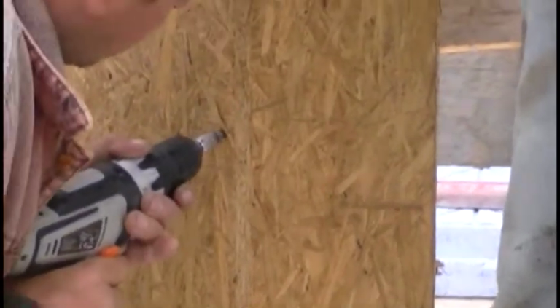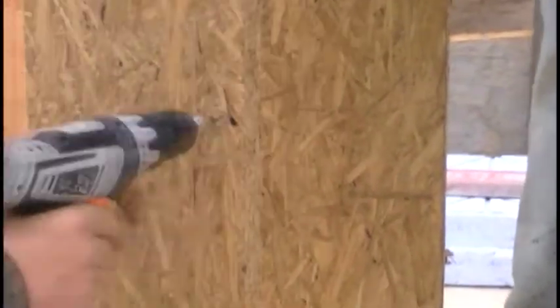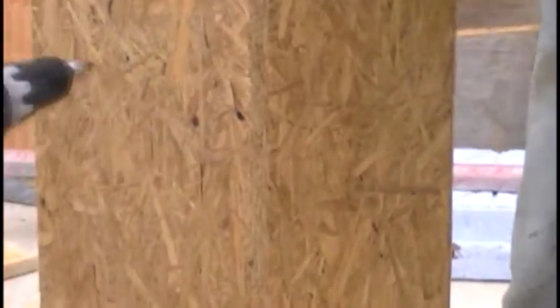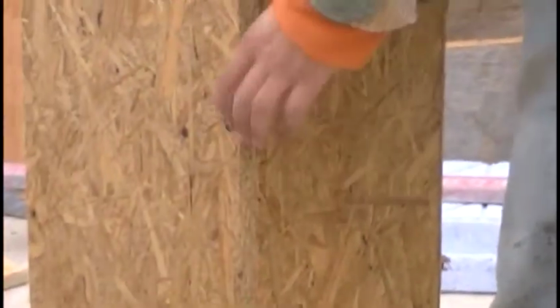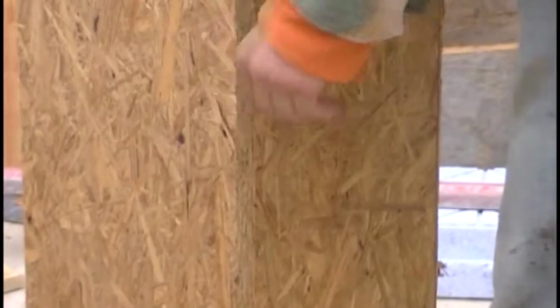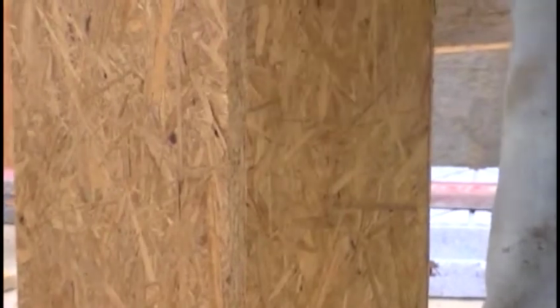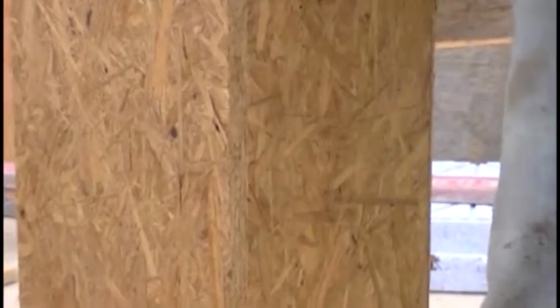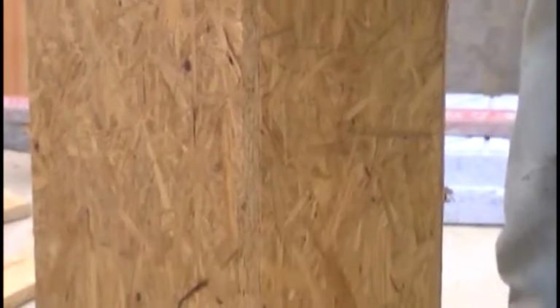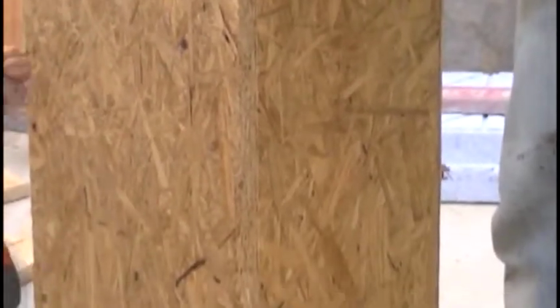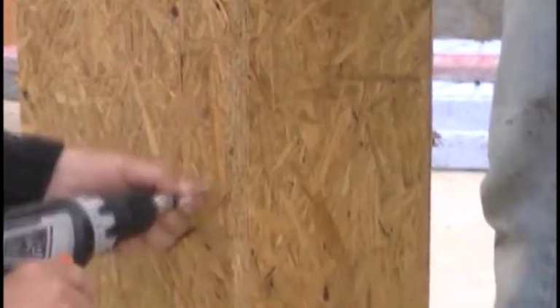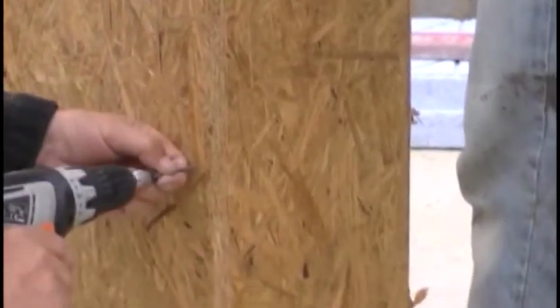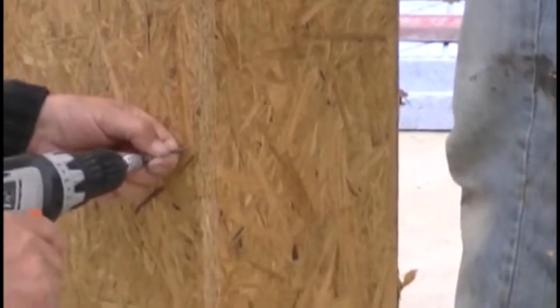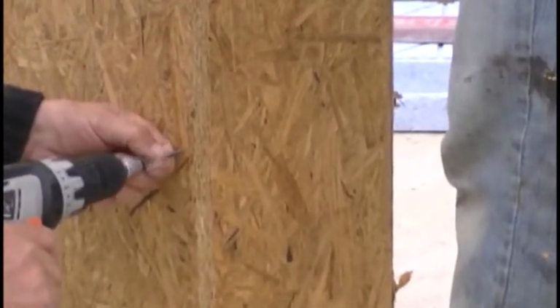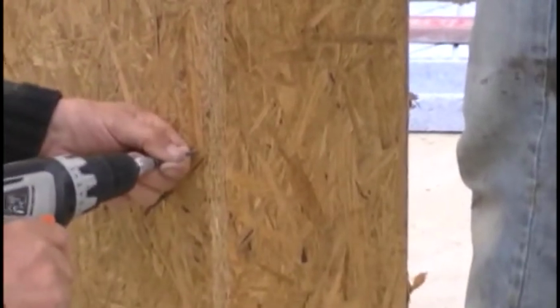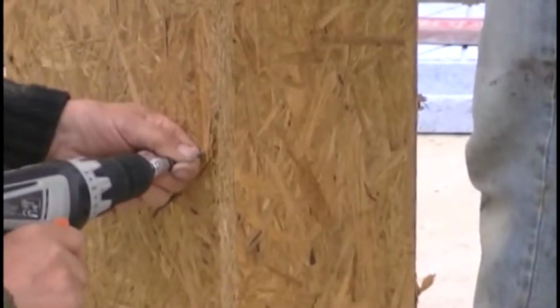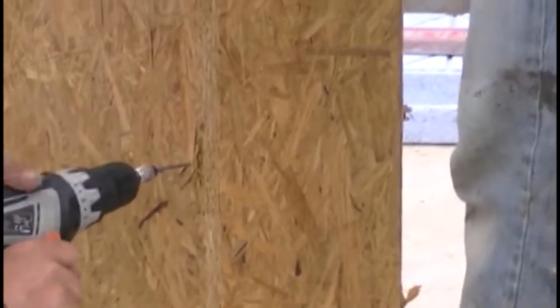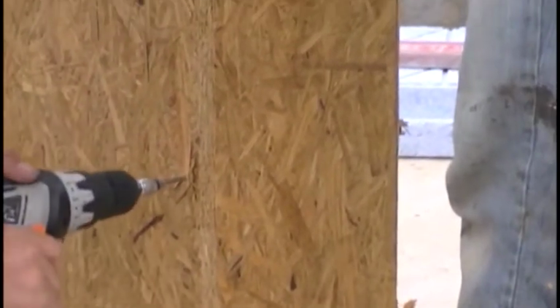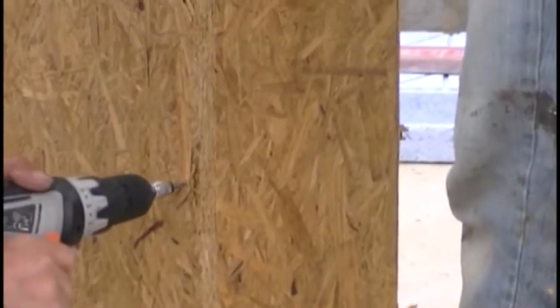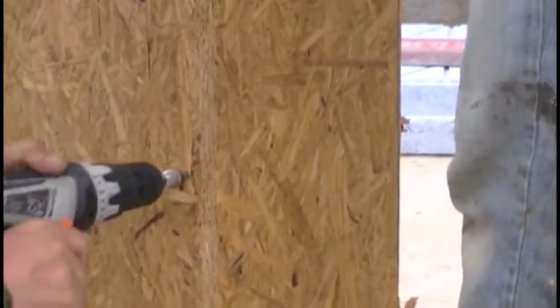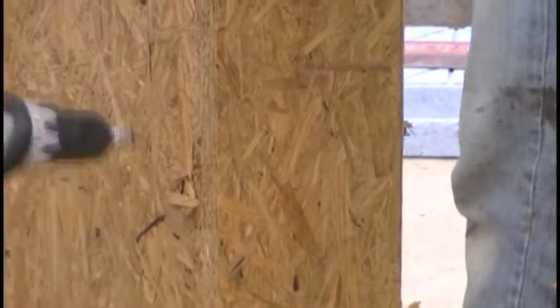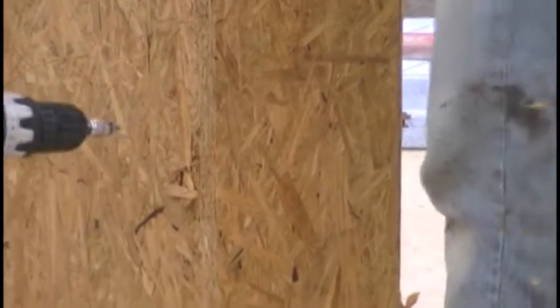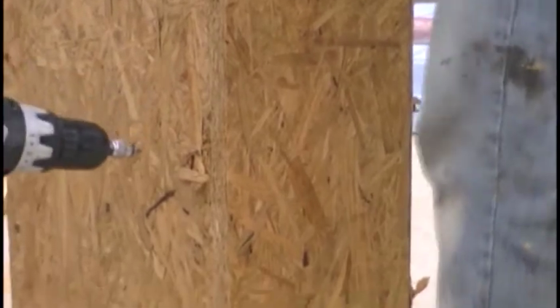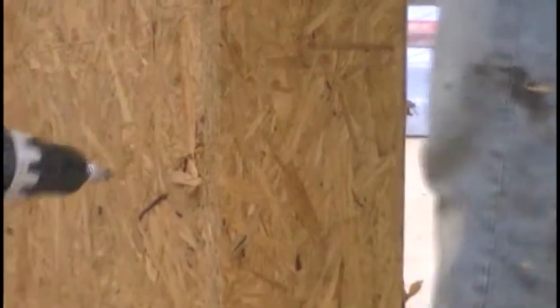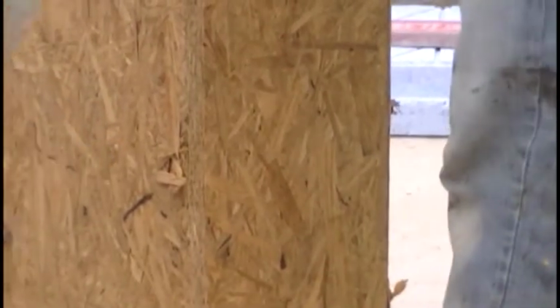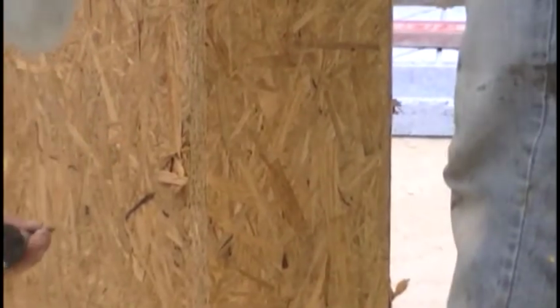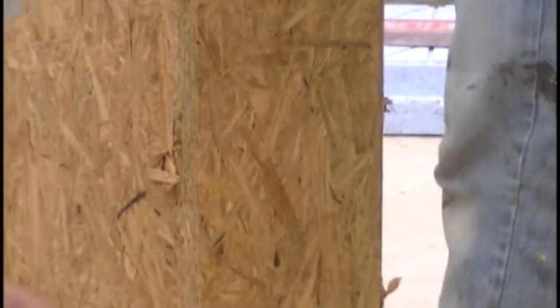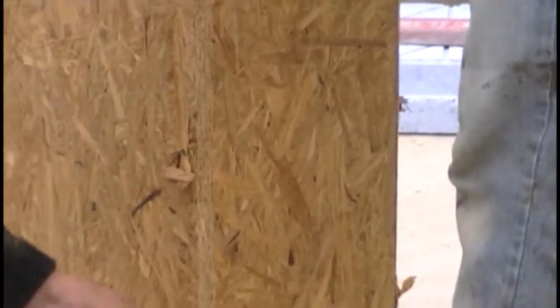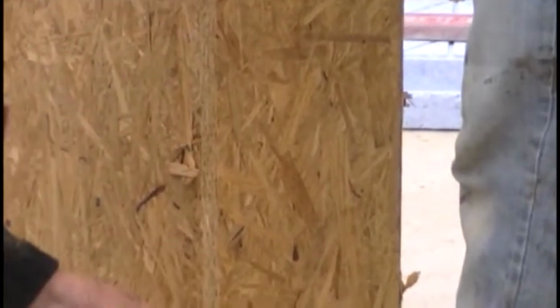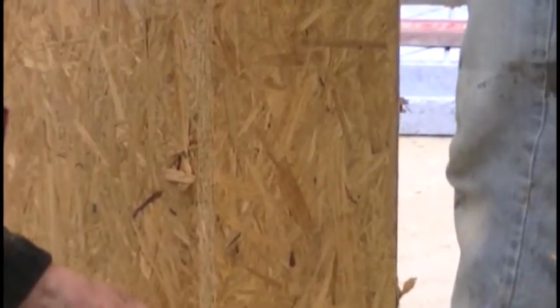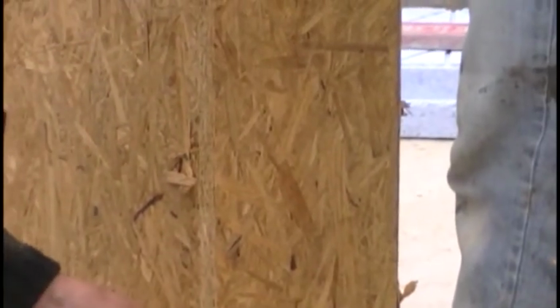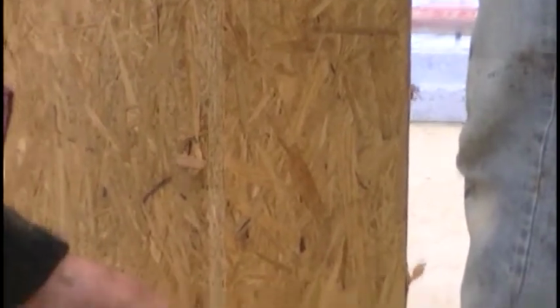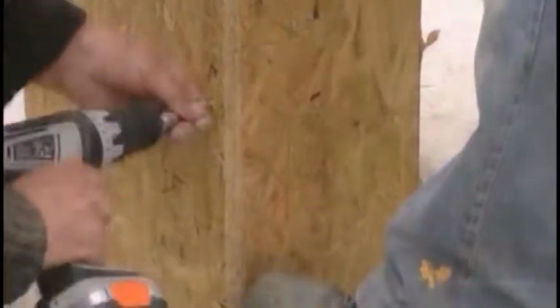Slowly we merge into the correct shape of the column formwork. We're going to make two formworks like this one, and then temporarily leave those alone because first we will do the basement.